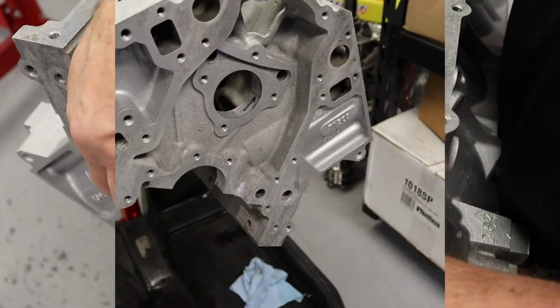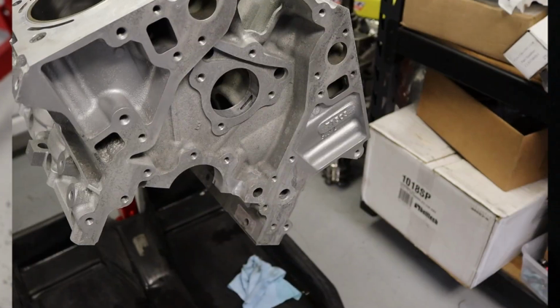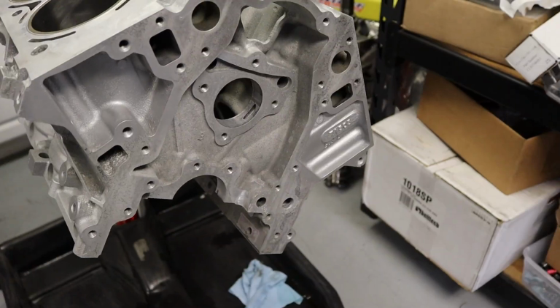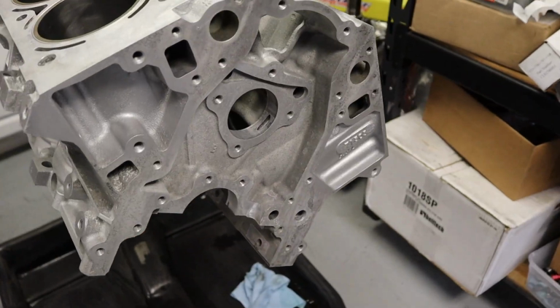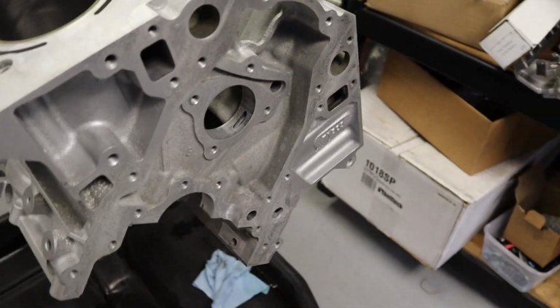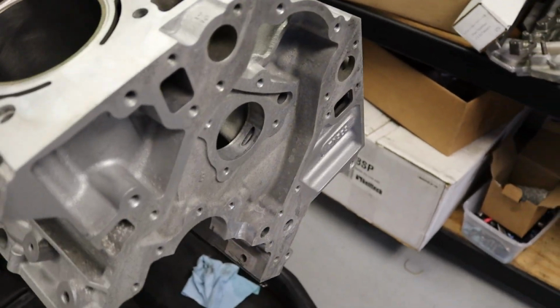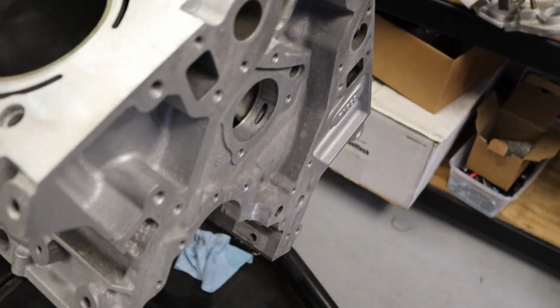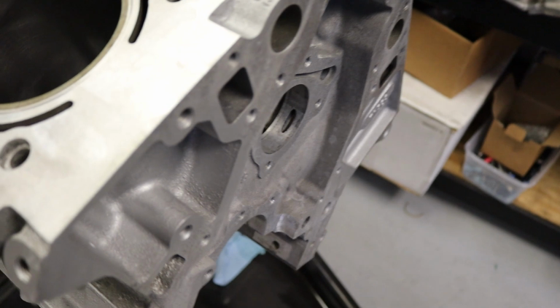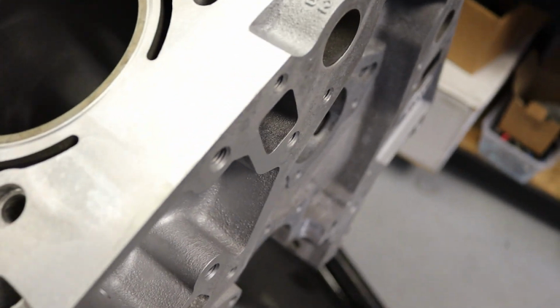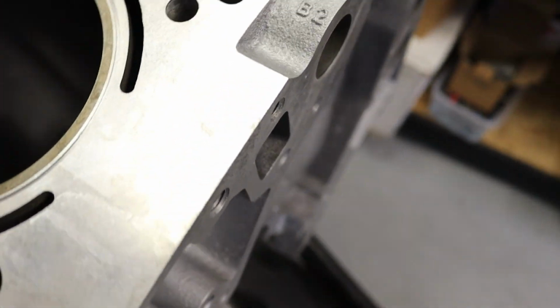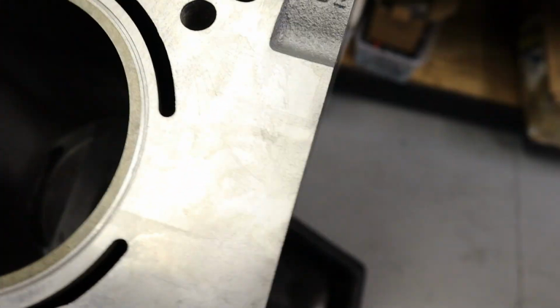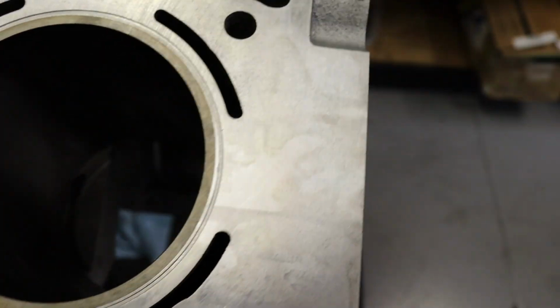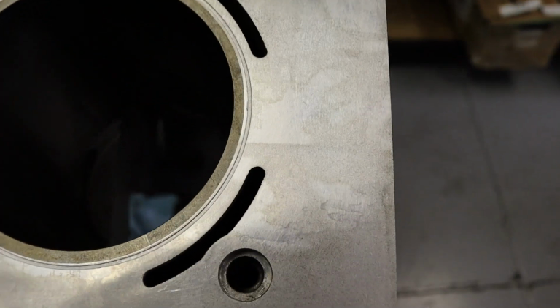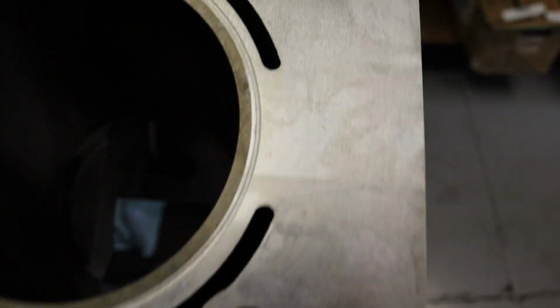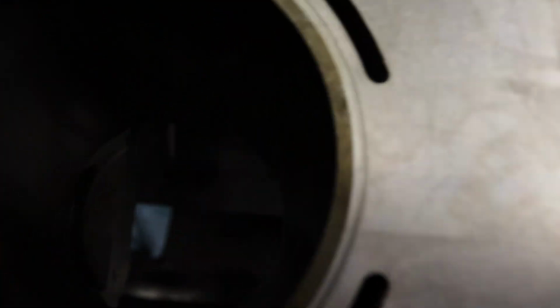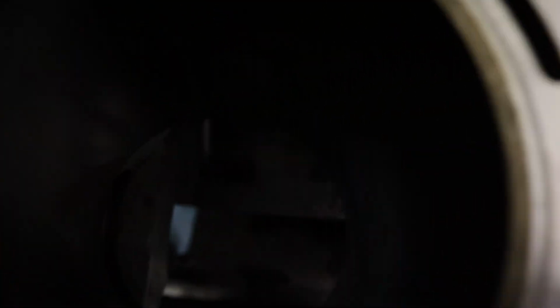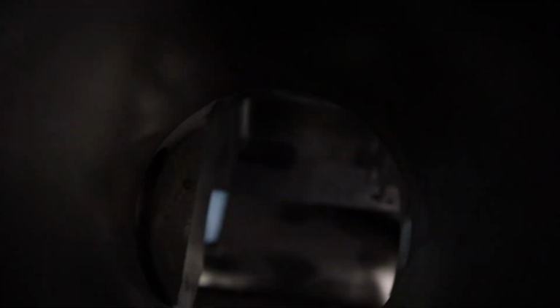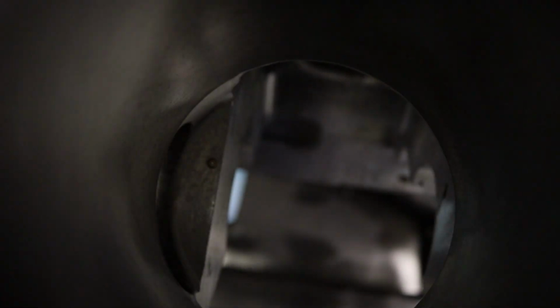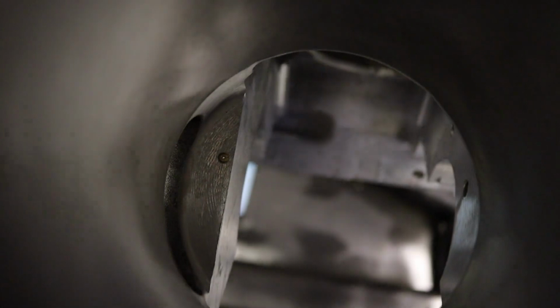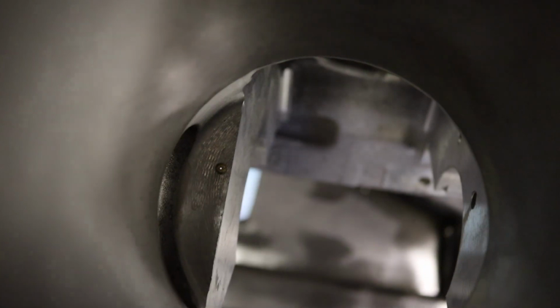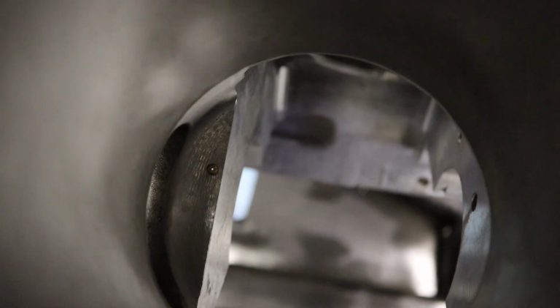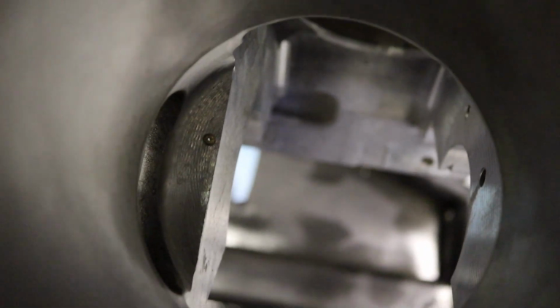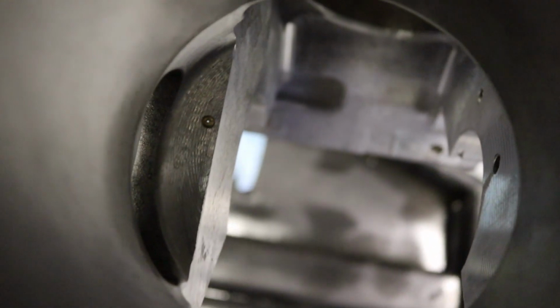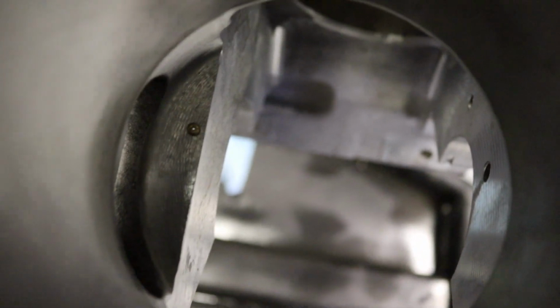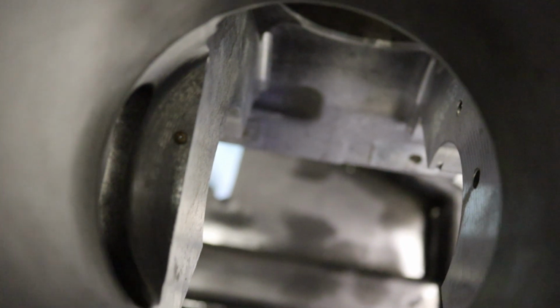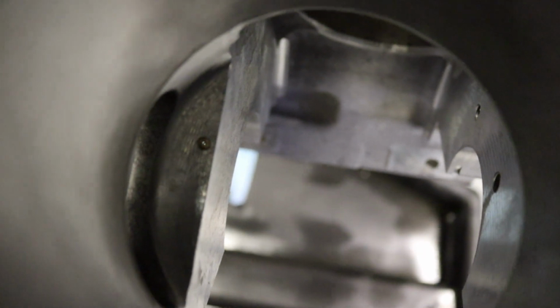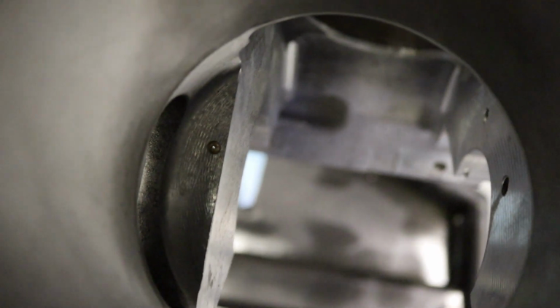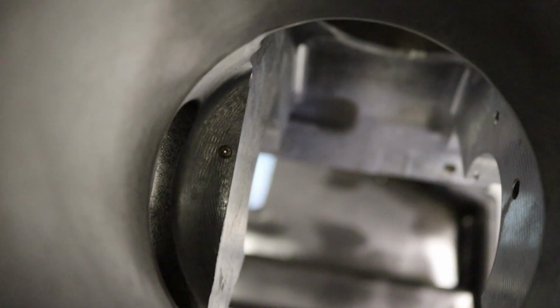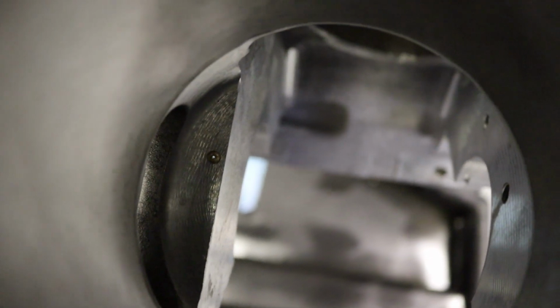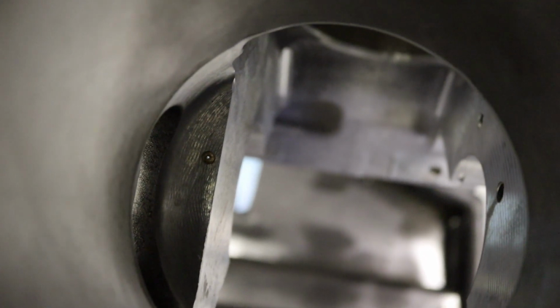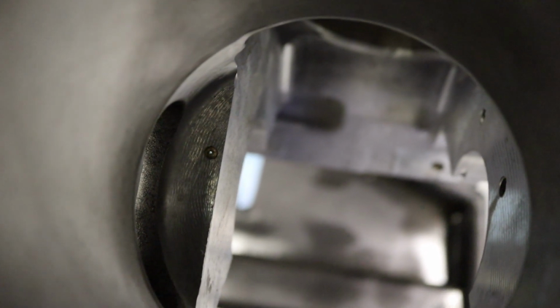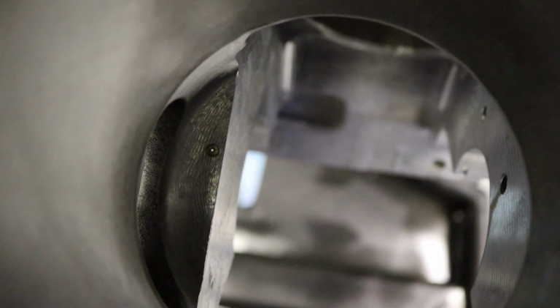So now we got all of our oilers in. You can see that one there.